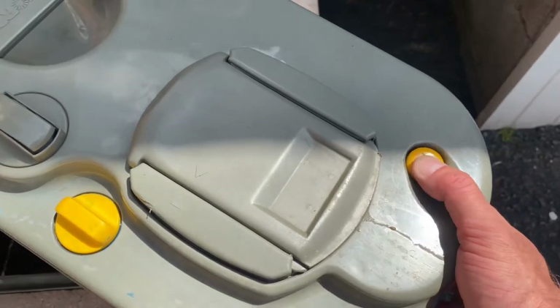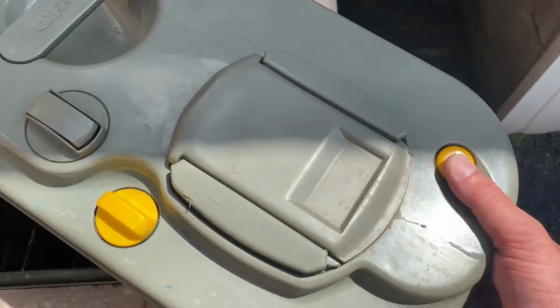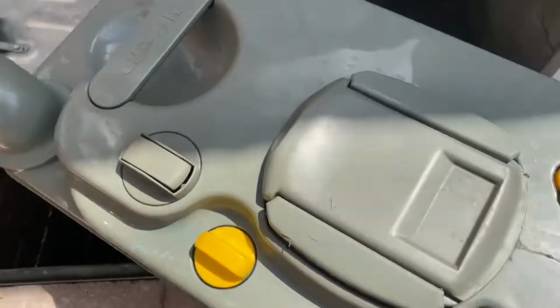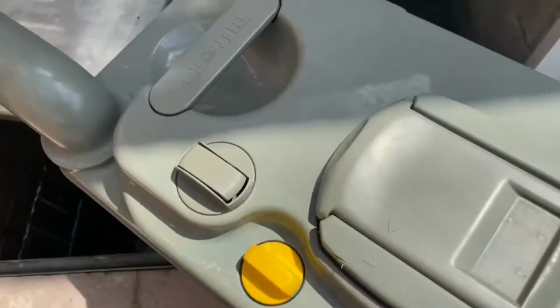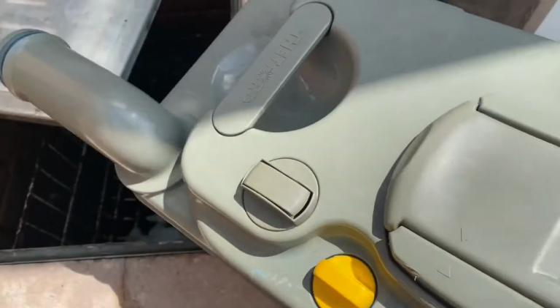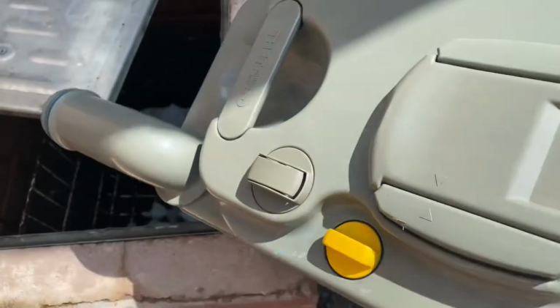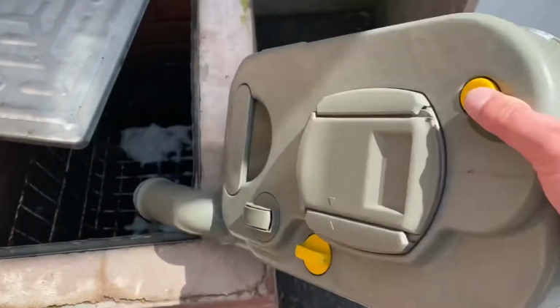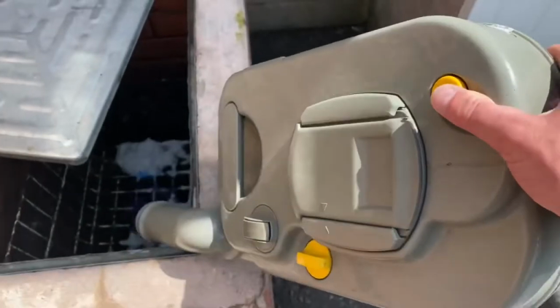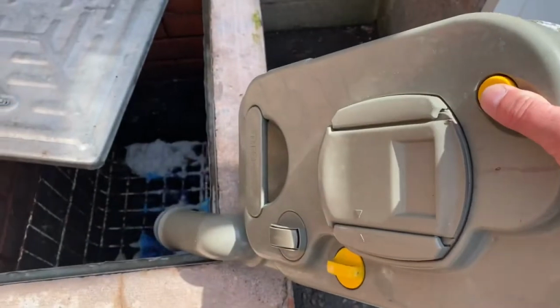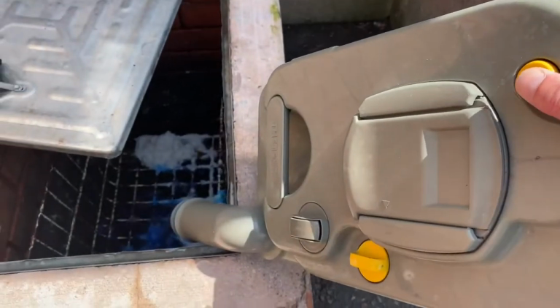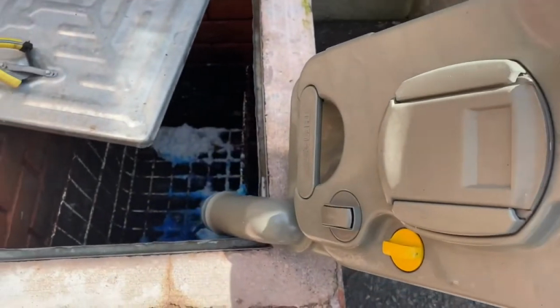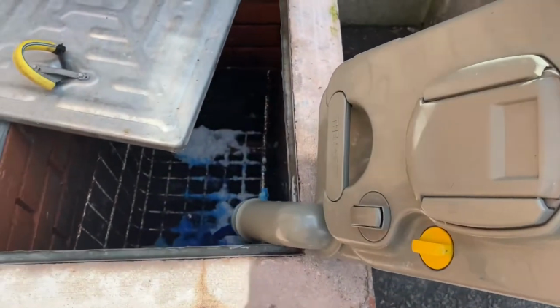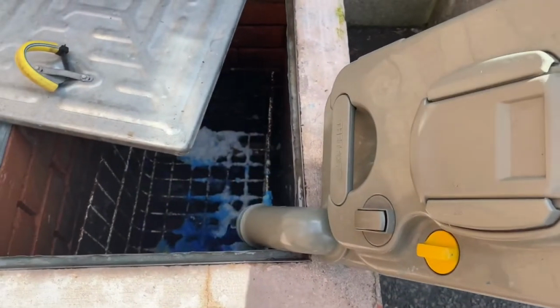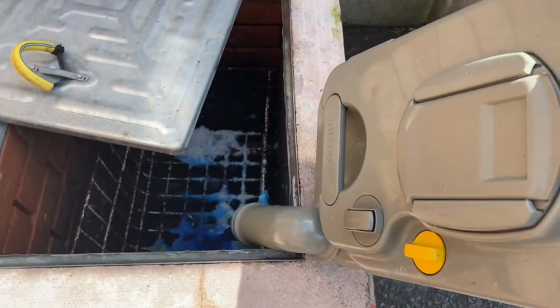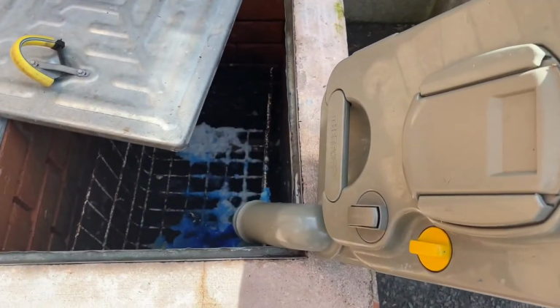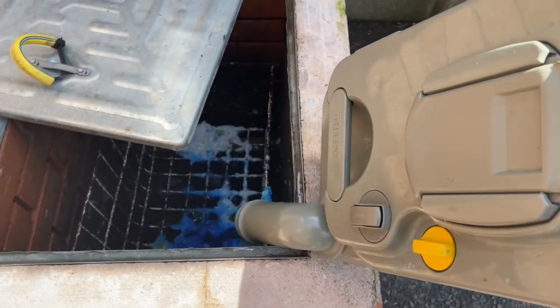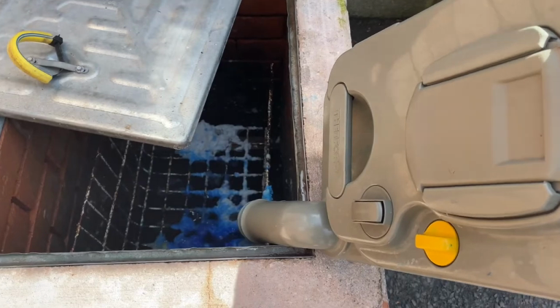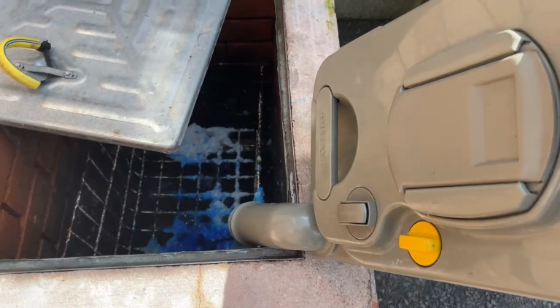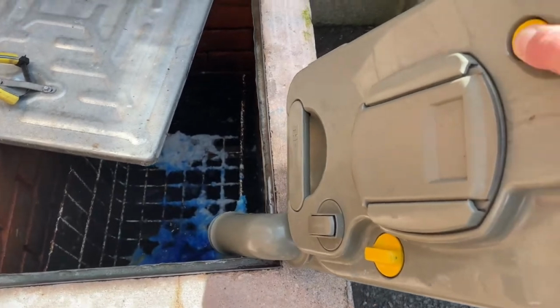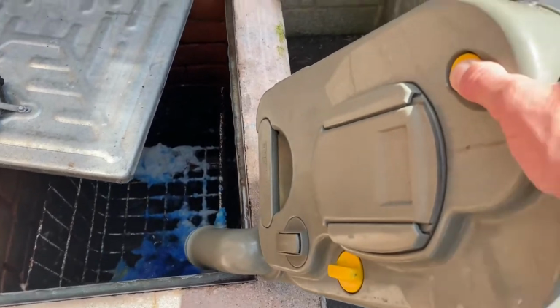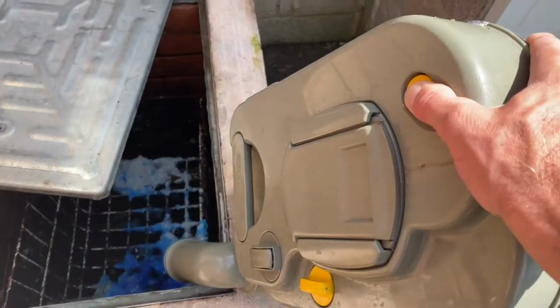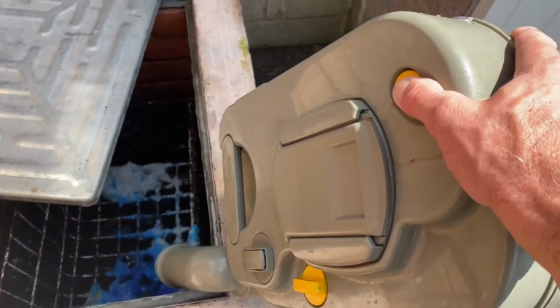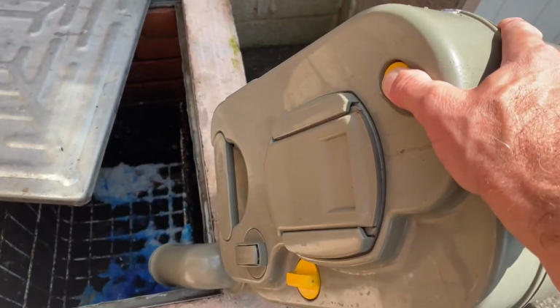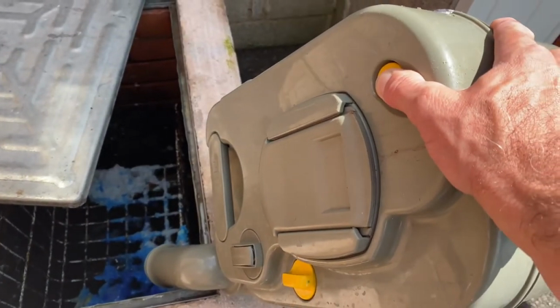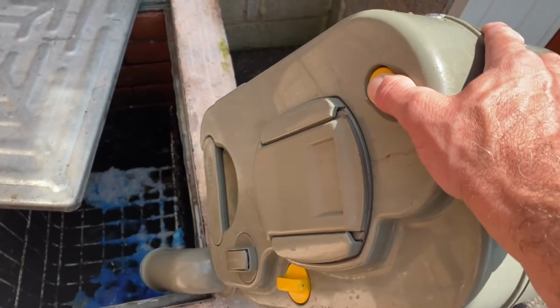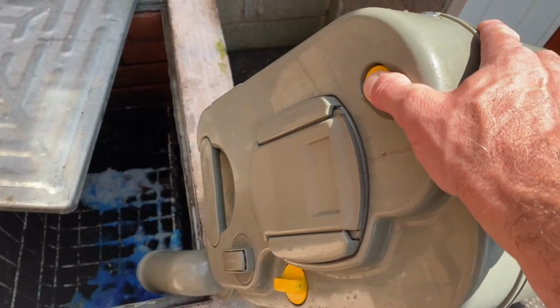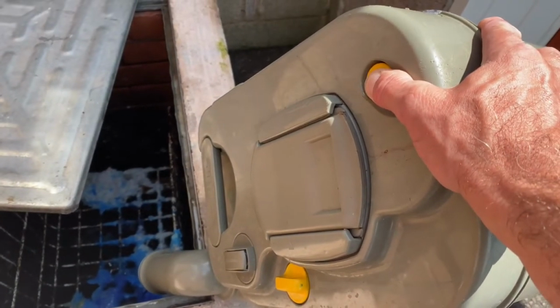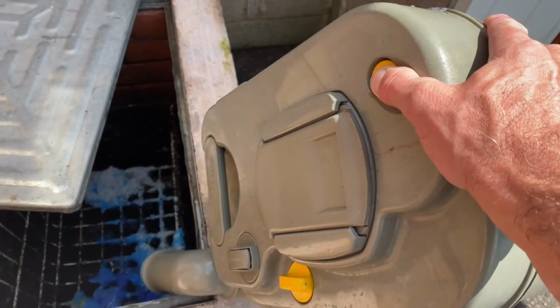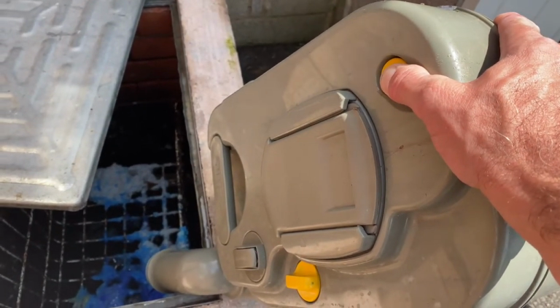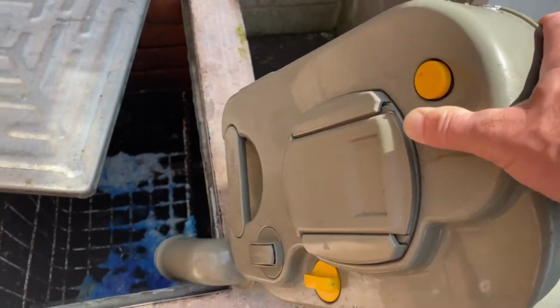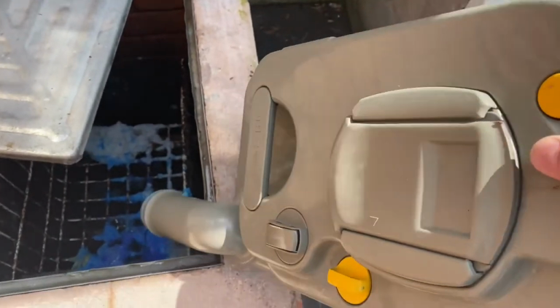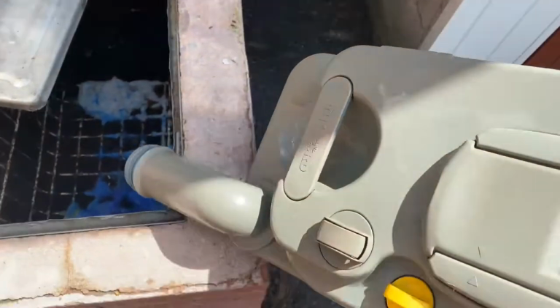Then with one hand we're going to press this button as we're emptying — you can watch it come out faster. Once that's done...